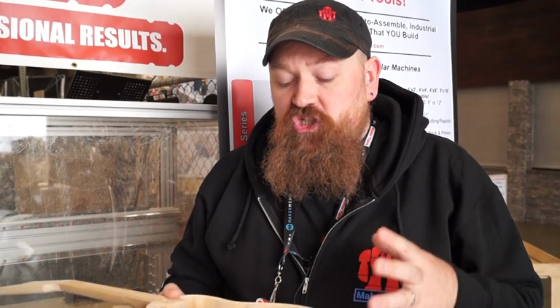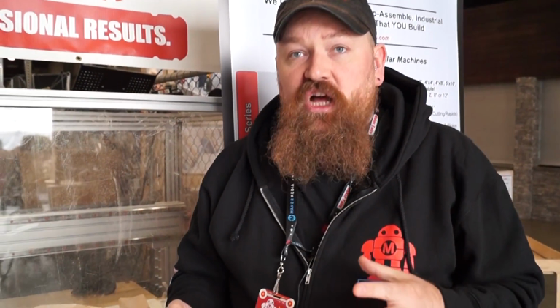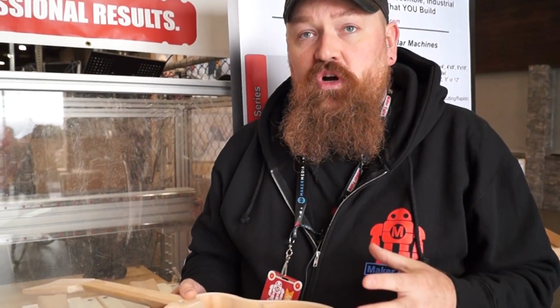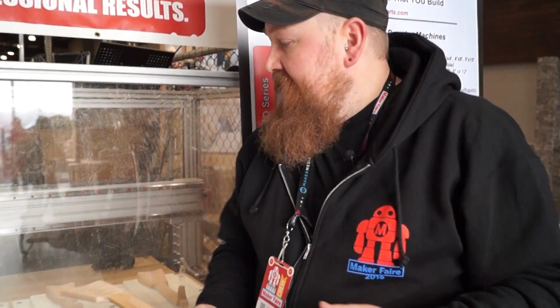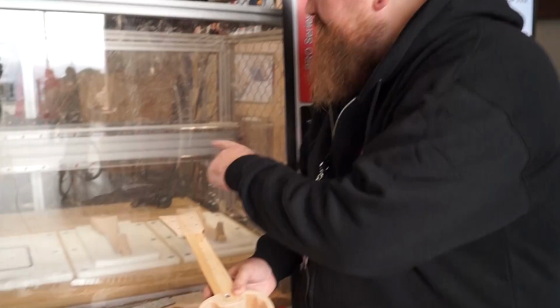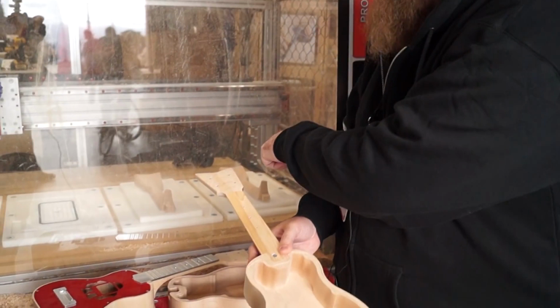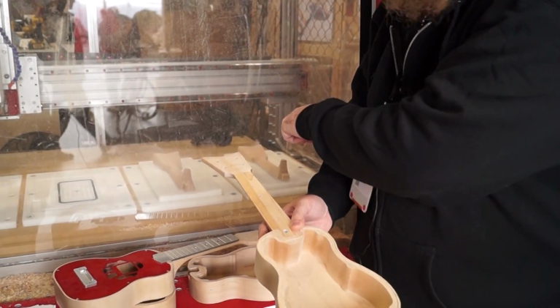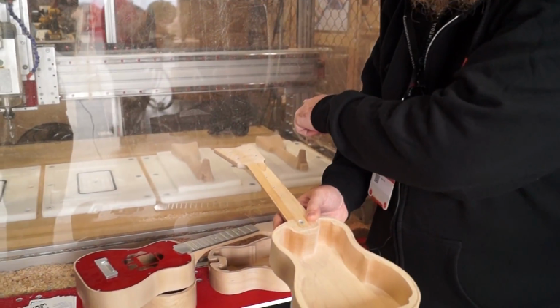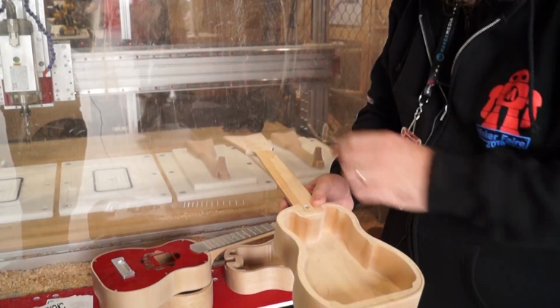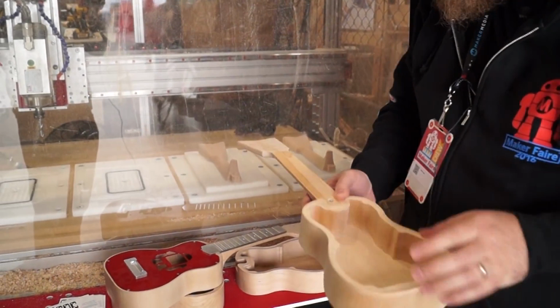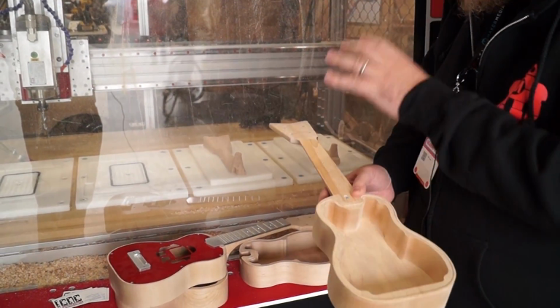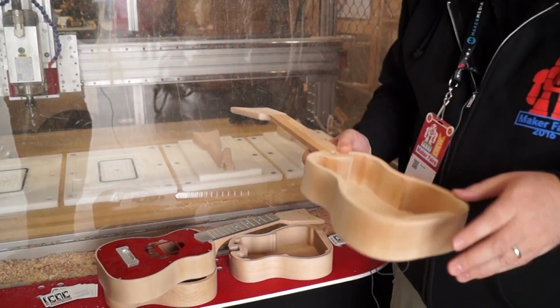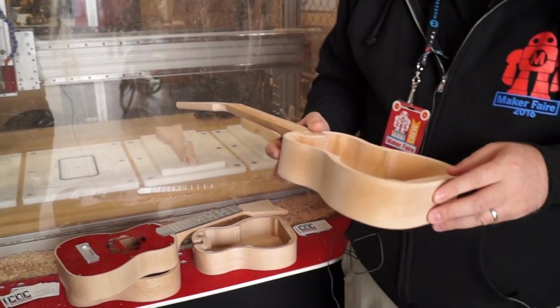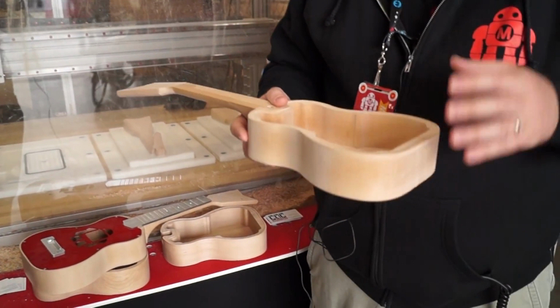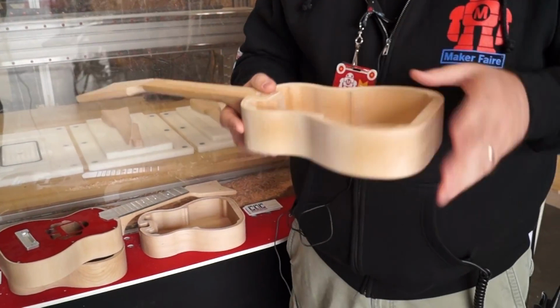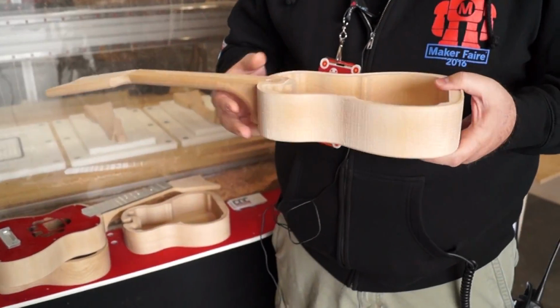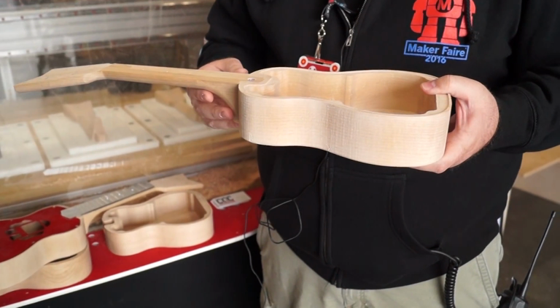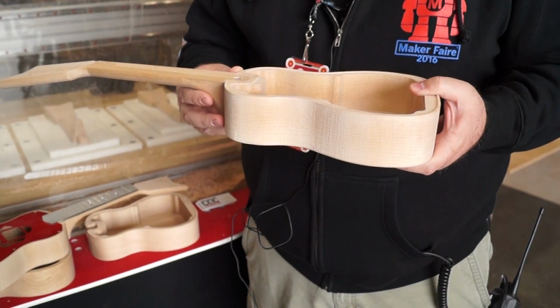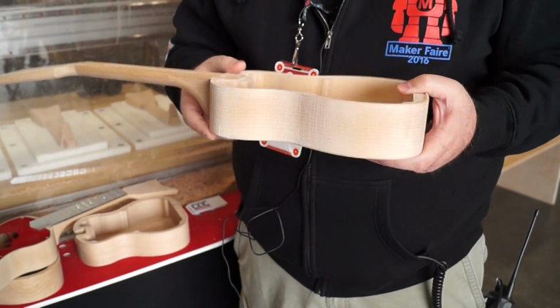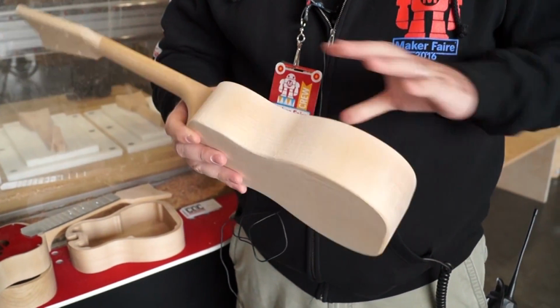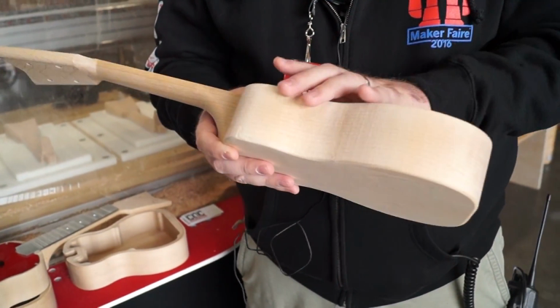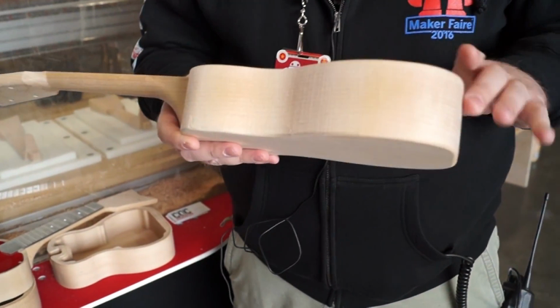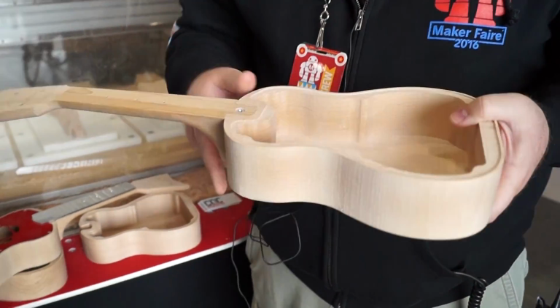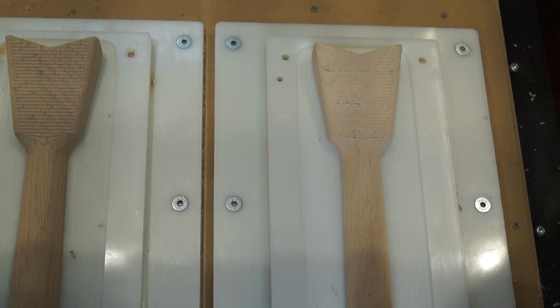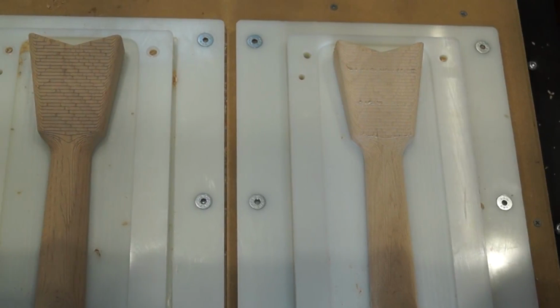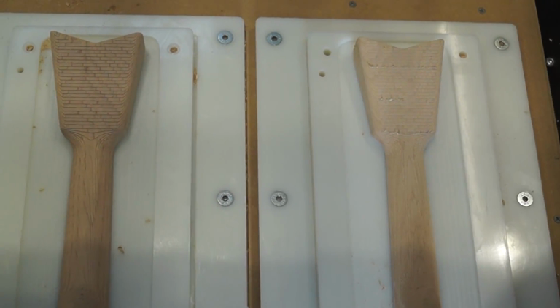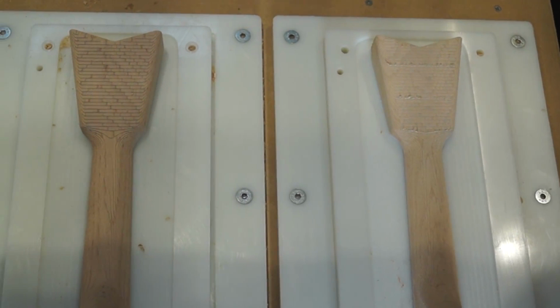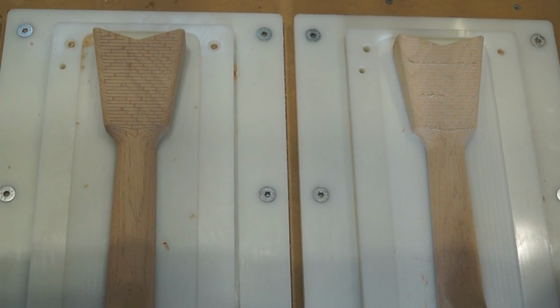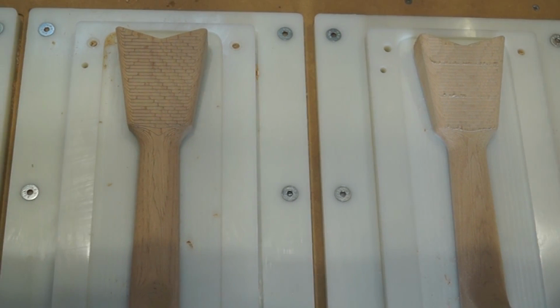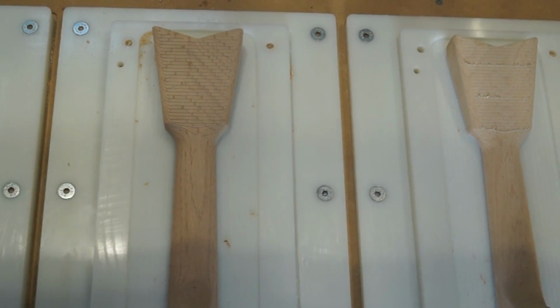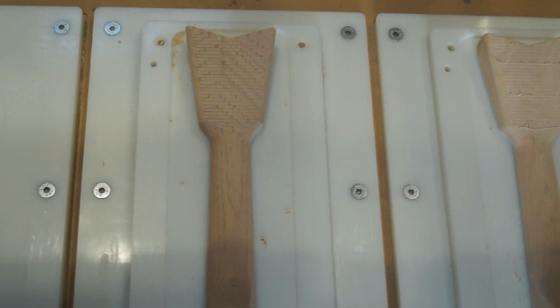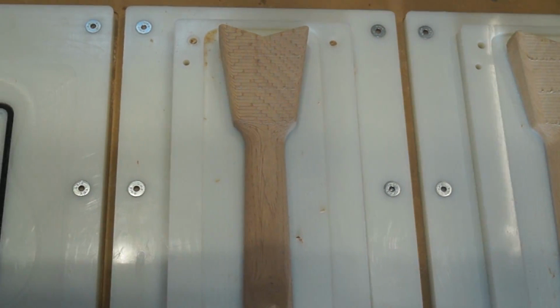The CNC Router Parts team are starting out with solid blocks of wood, and they have jigs made inside of their machine that hold down the parts so they can mill away the different components. They're making solid bodies, solid necks, and also including aluminum fretboards.